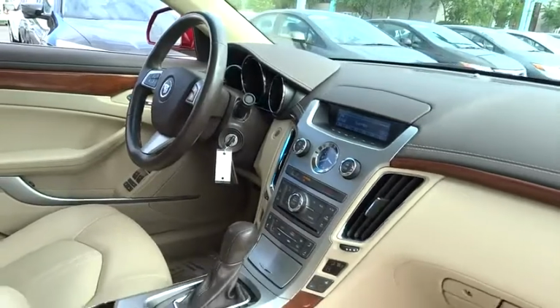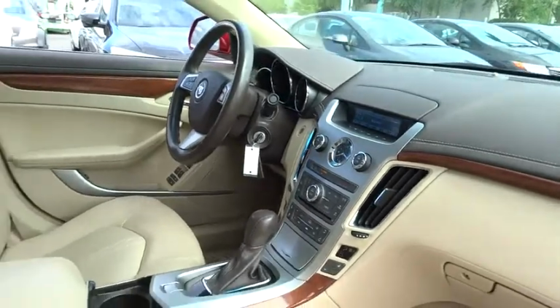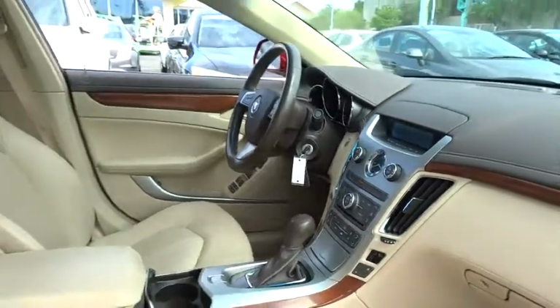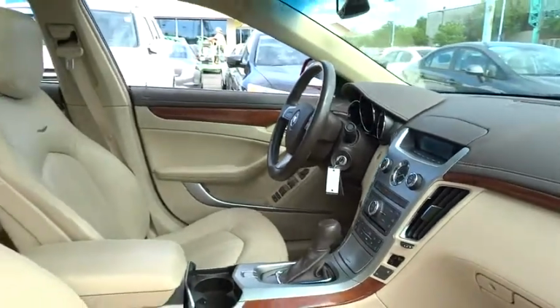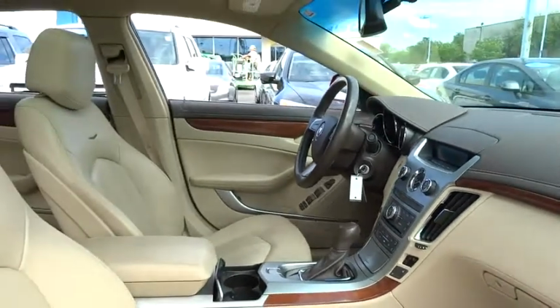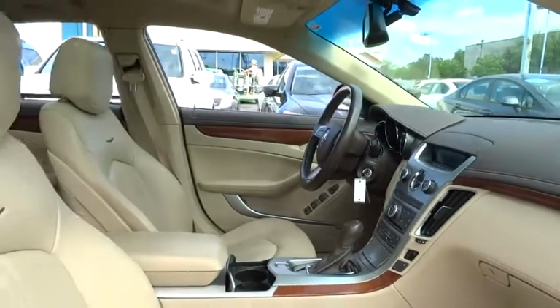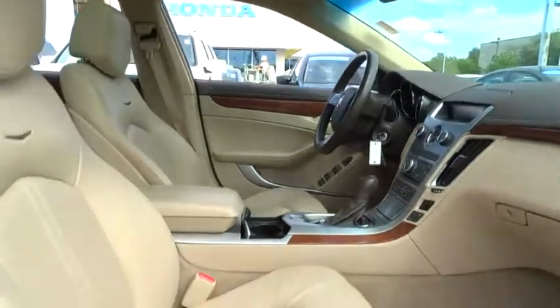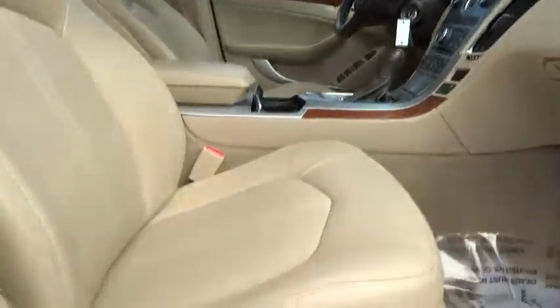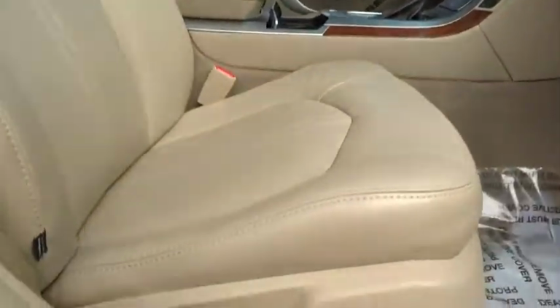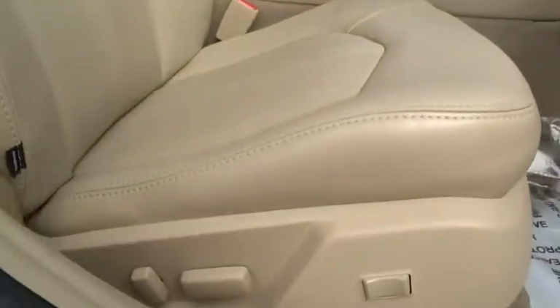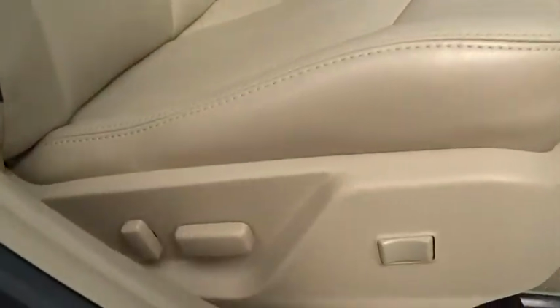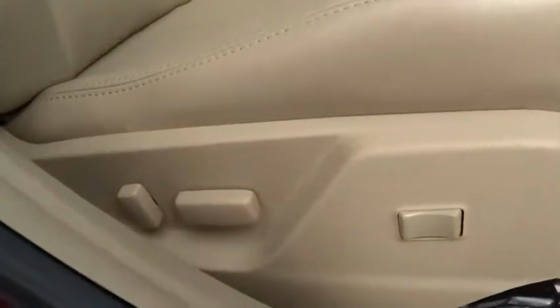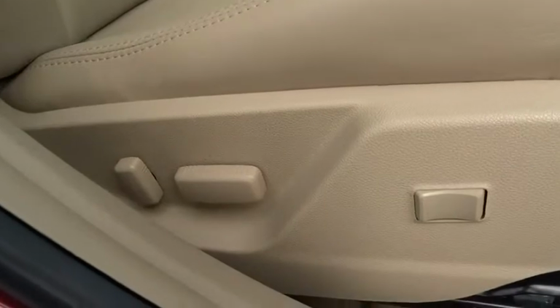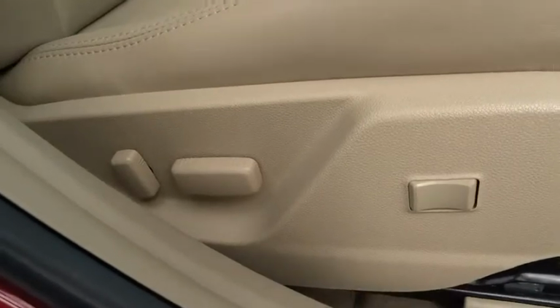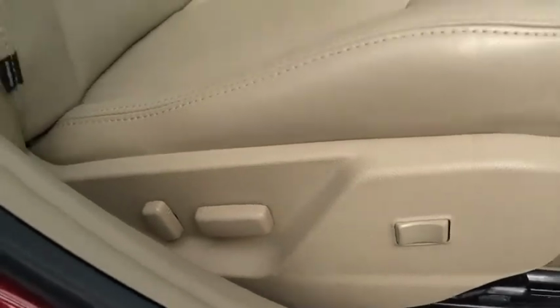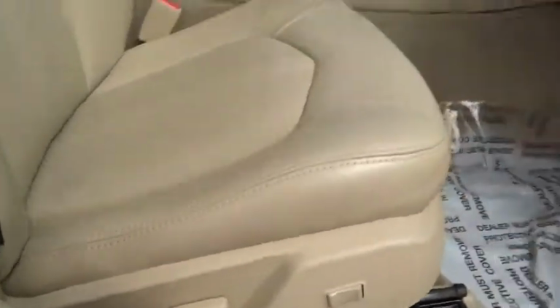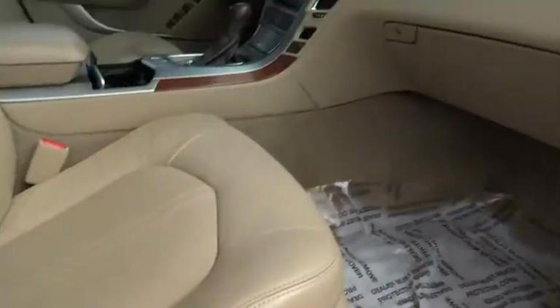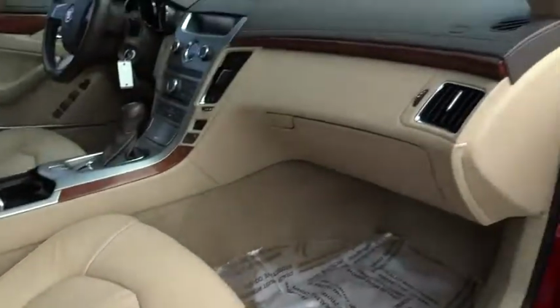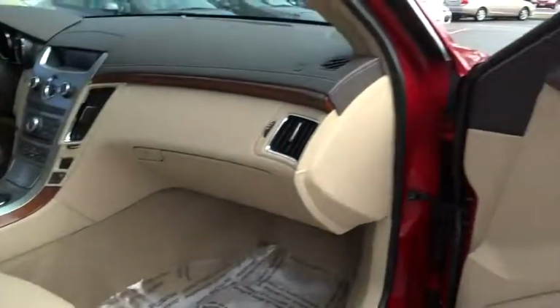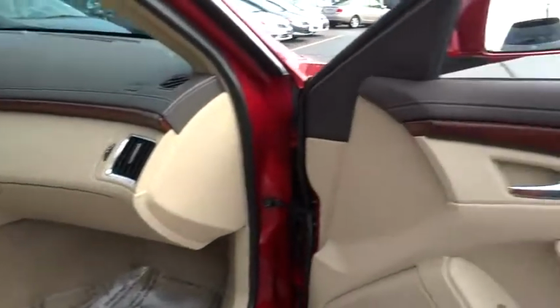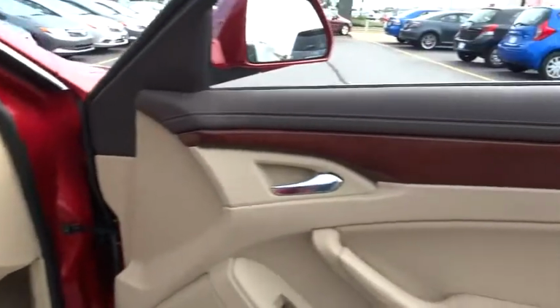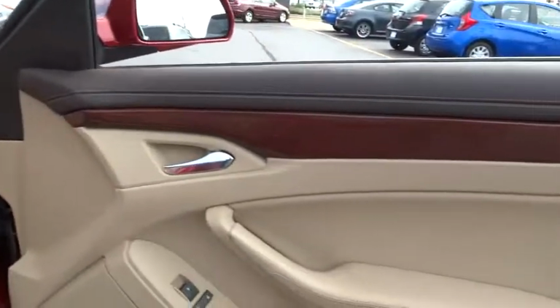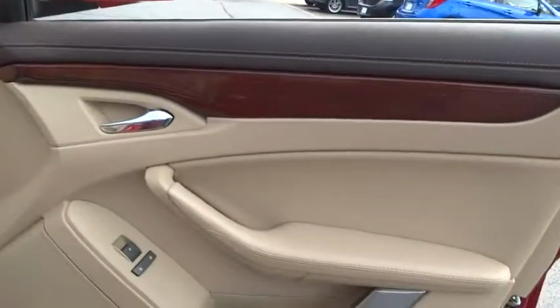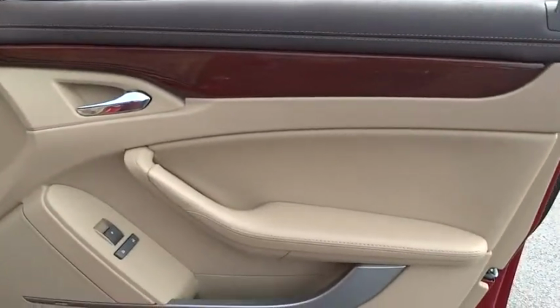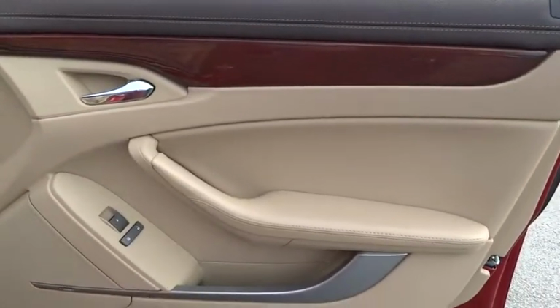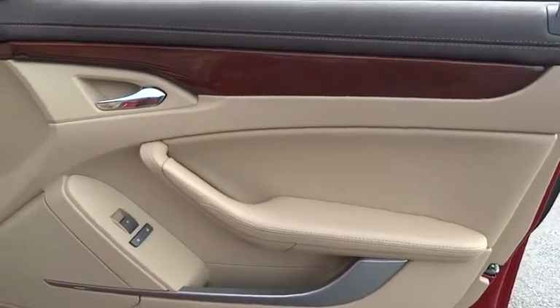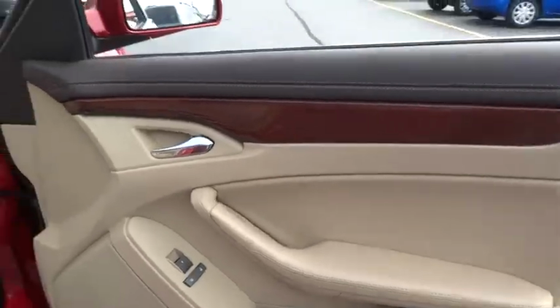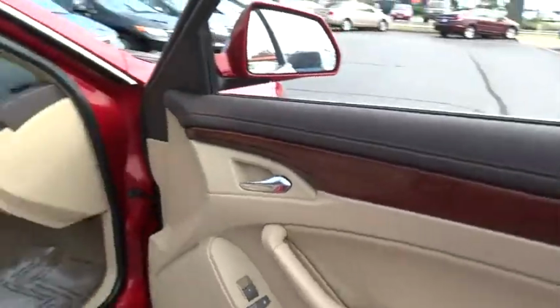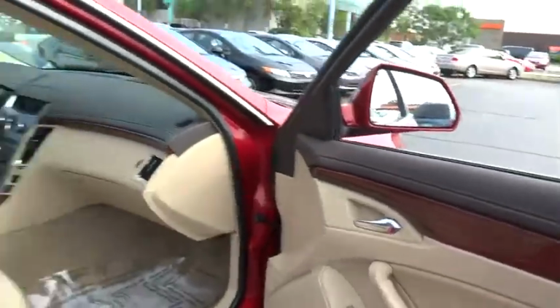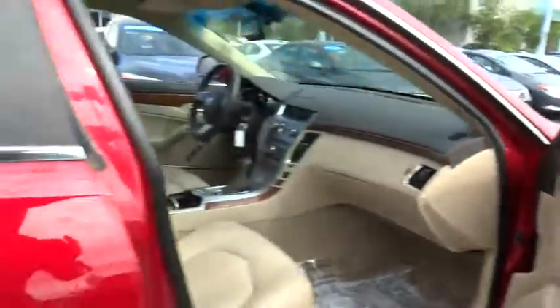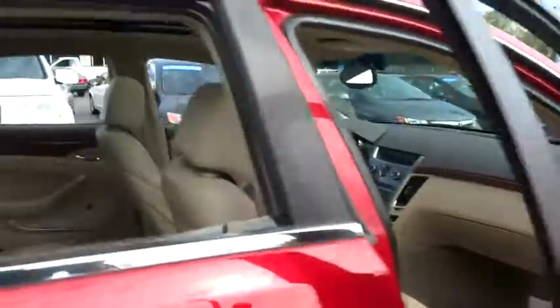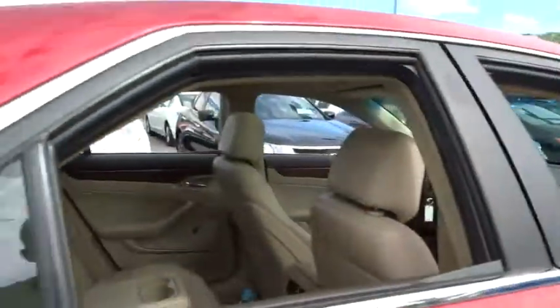Stability control, power passenger seat, CD changer, keyless entry, traction control, all-wheel drive, steering wheel audio controls, anti-lock braking system, leather-wrapped steering wheel, Bluetooth.